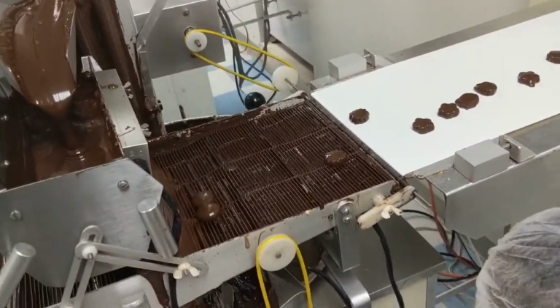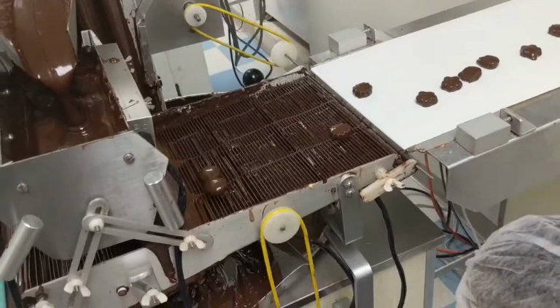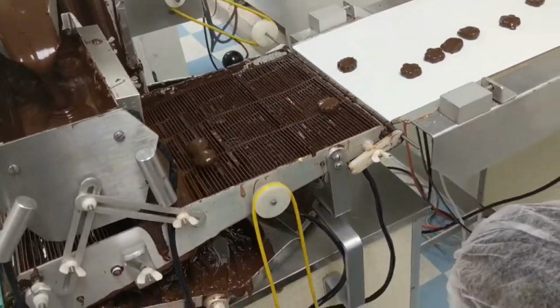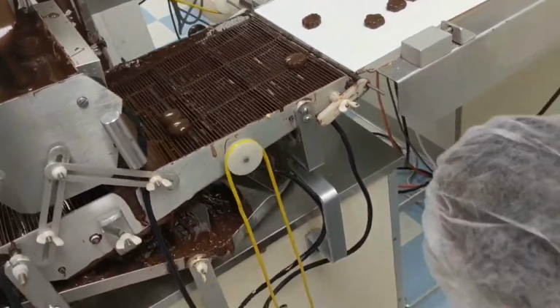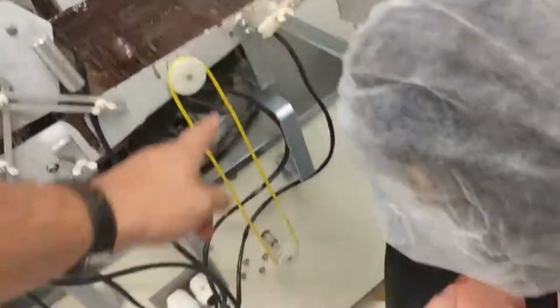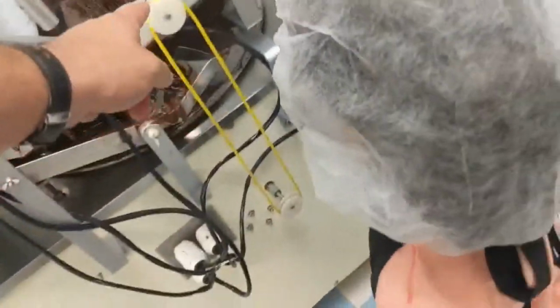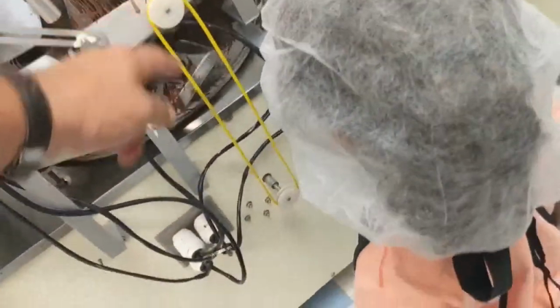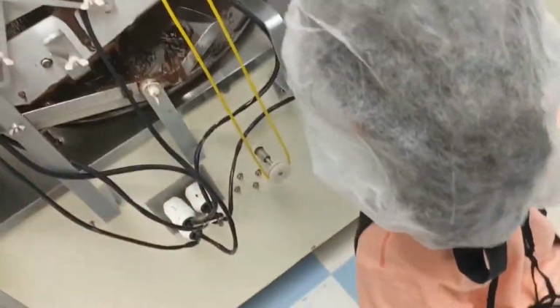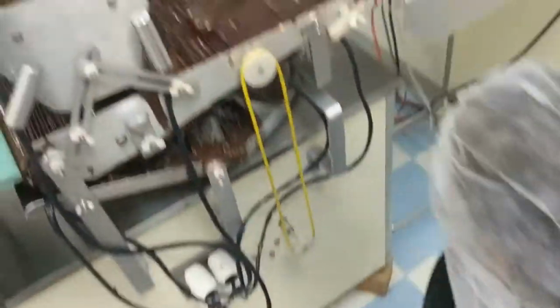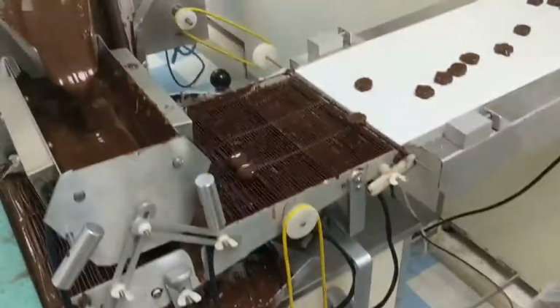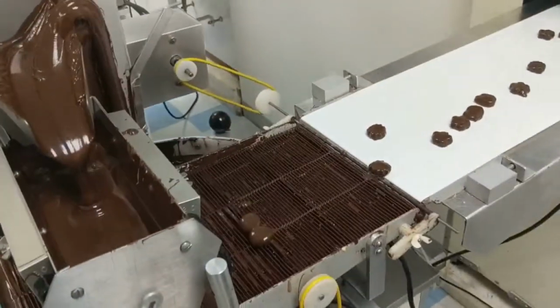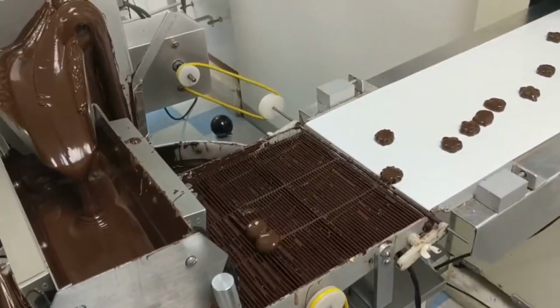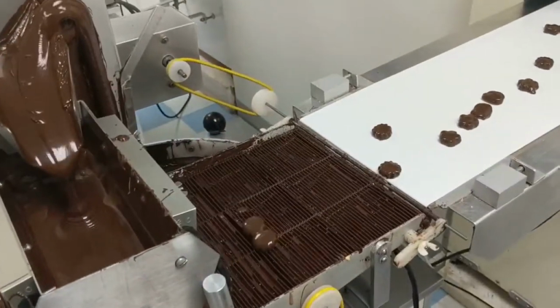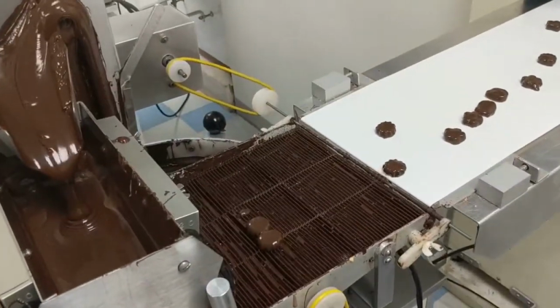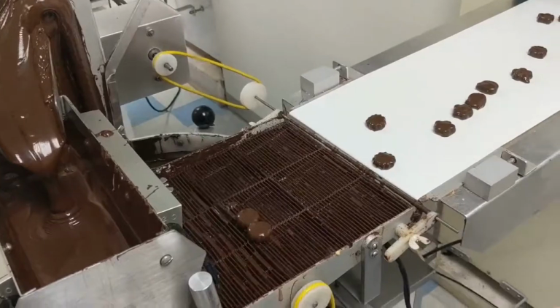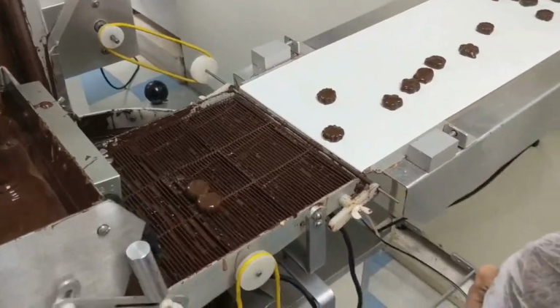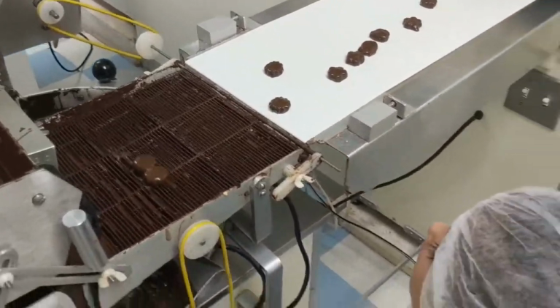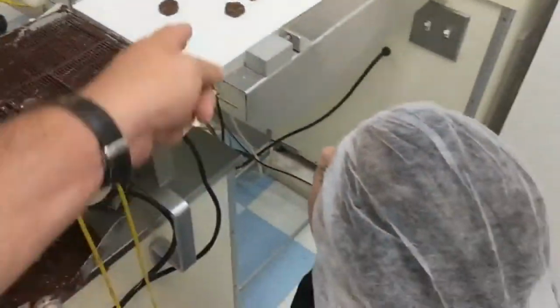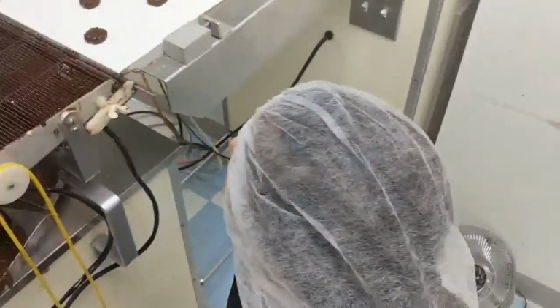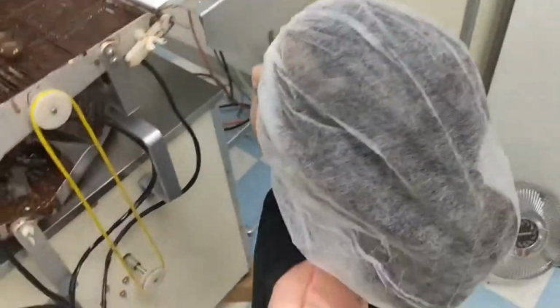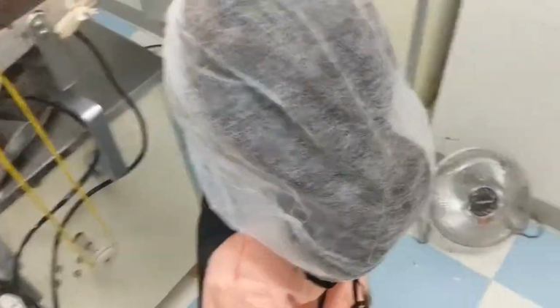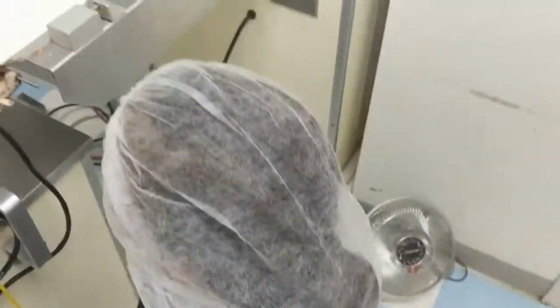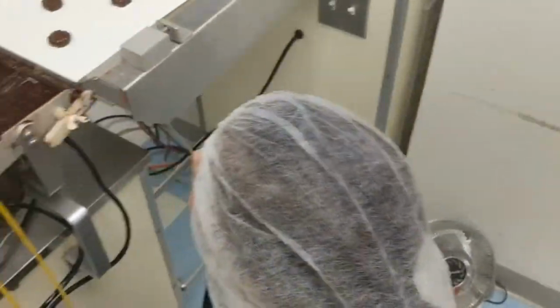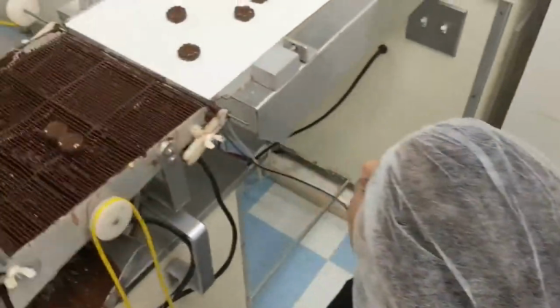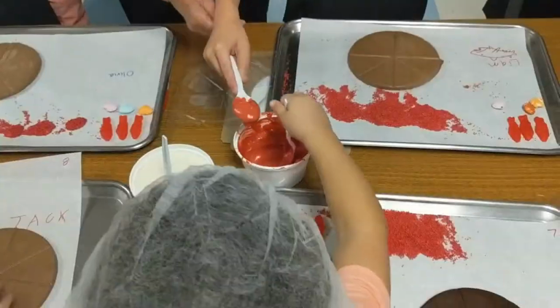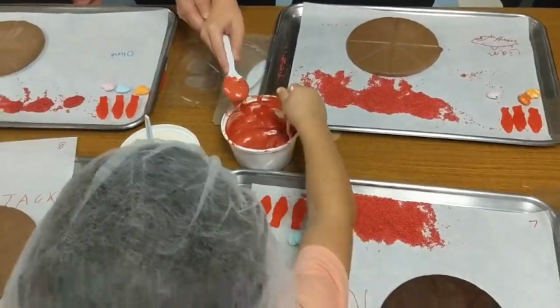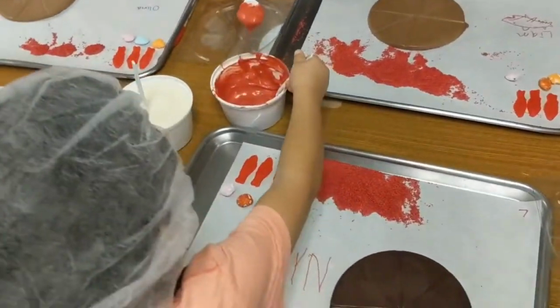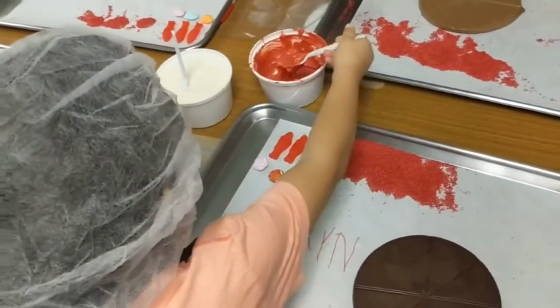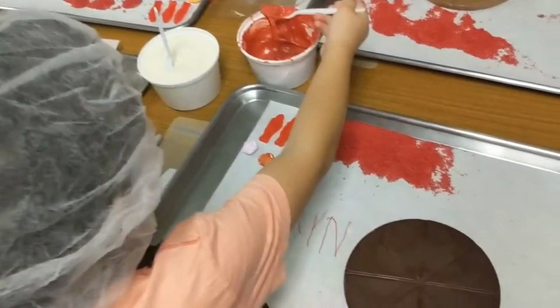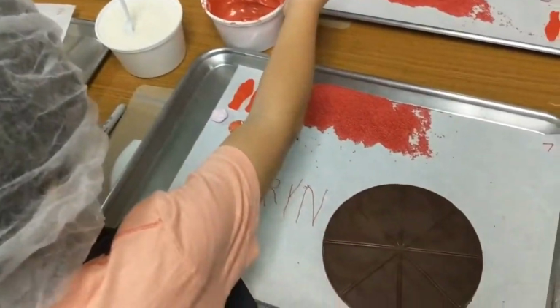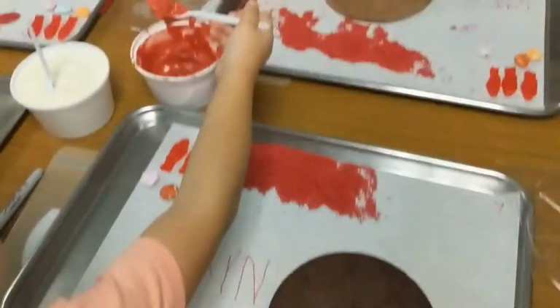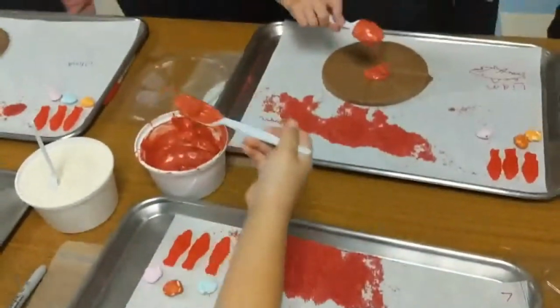Look at that! Ooh, do you see how they shake? Let's try and get the extra chocolate to all drip off, right? And then it's gonna be on that mat with everybody else's in just a few minutes. This one is stuck. All right. Bring it on over.